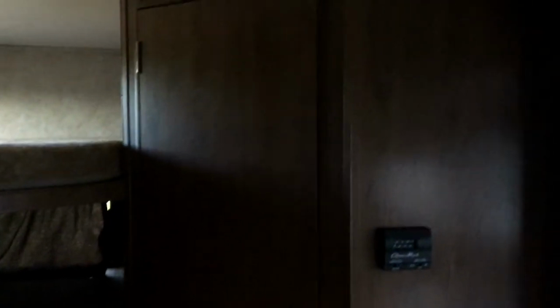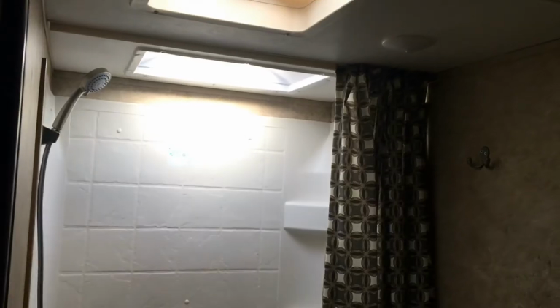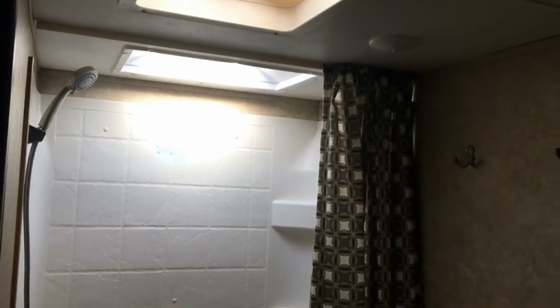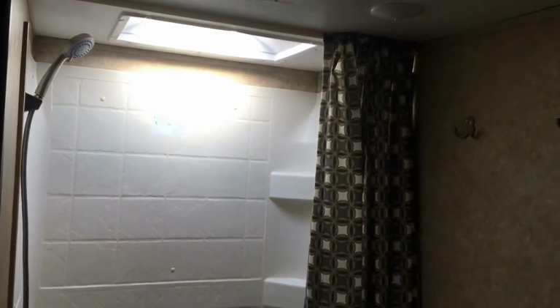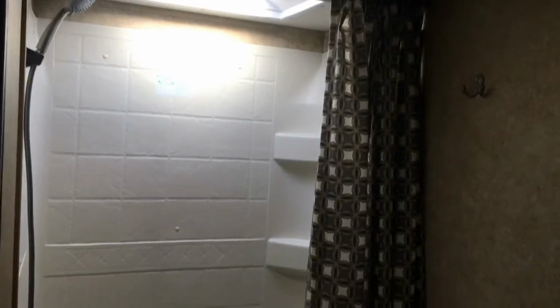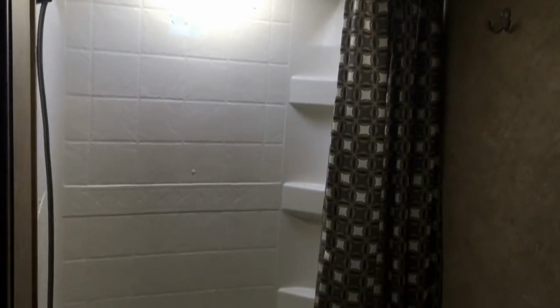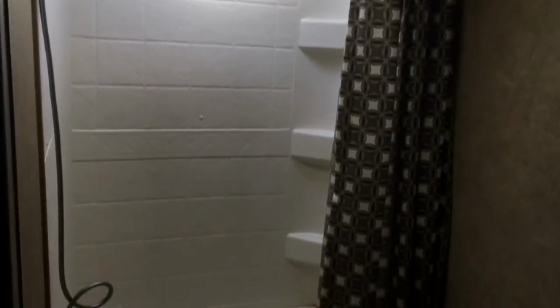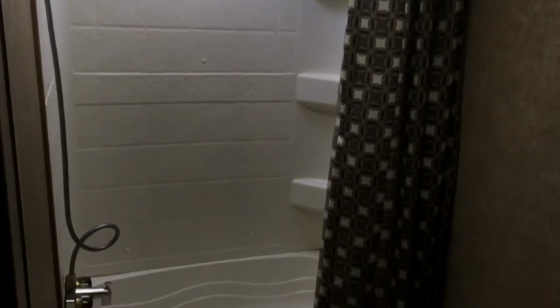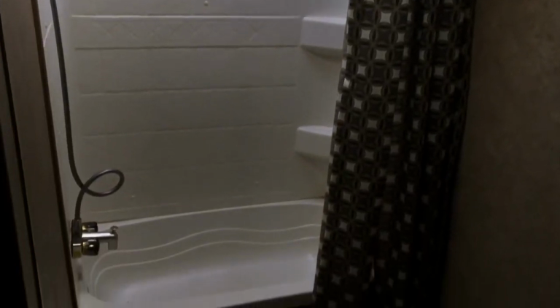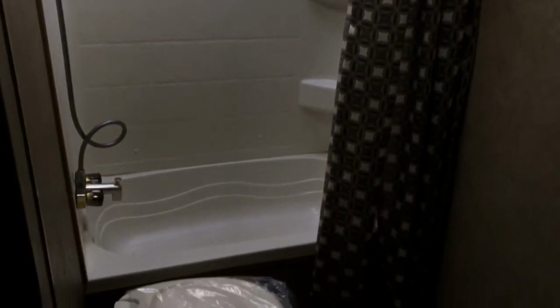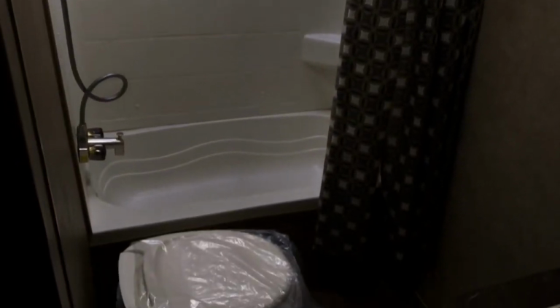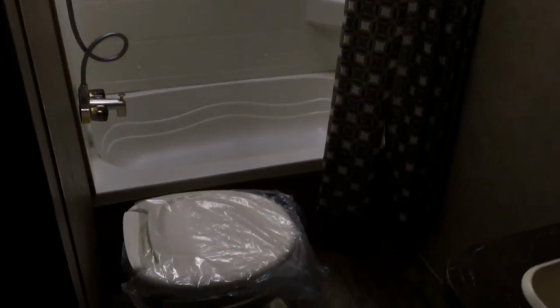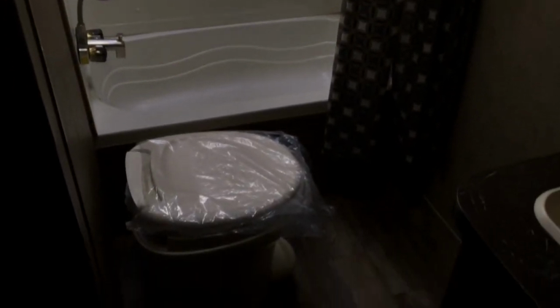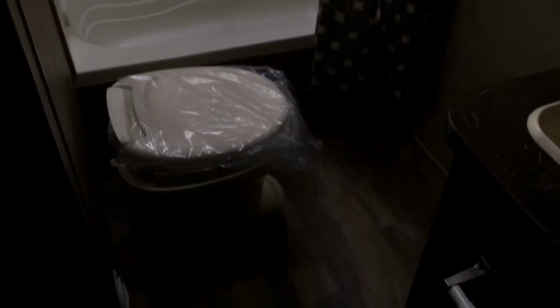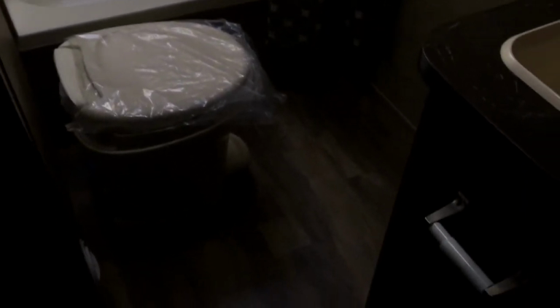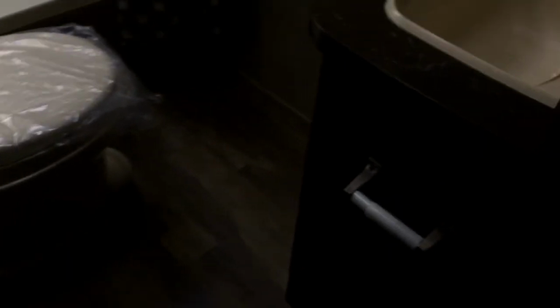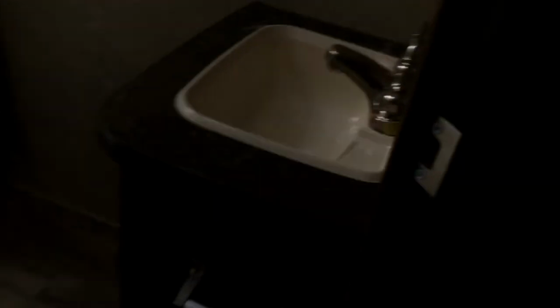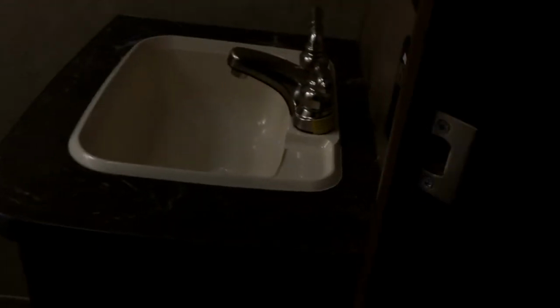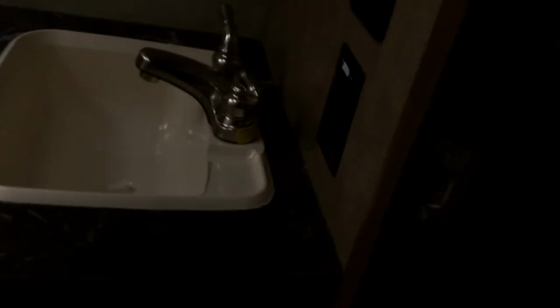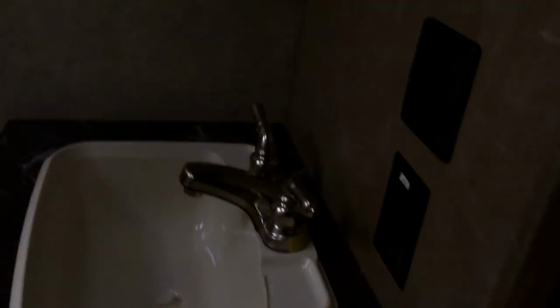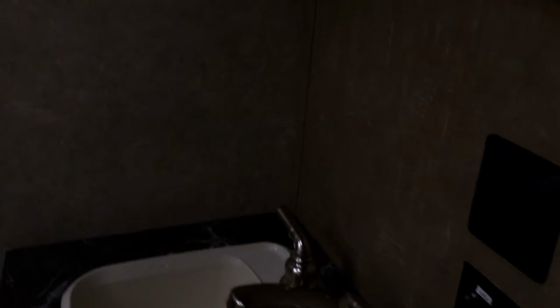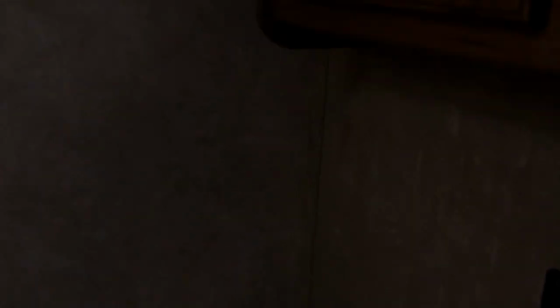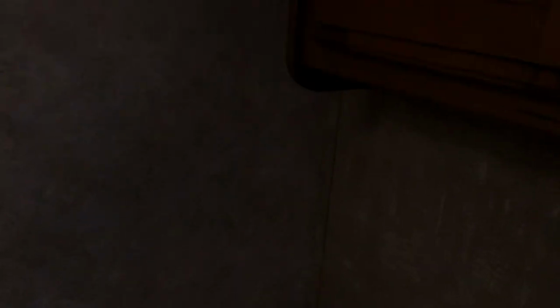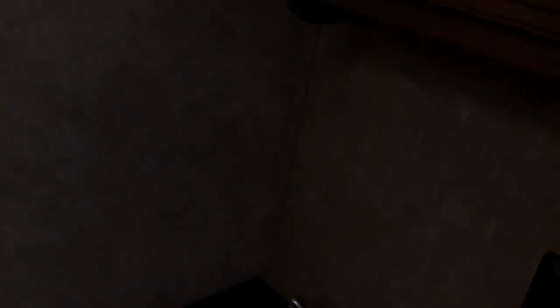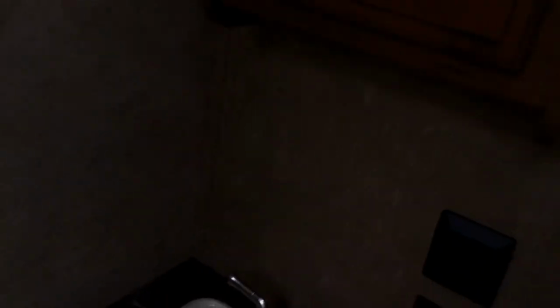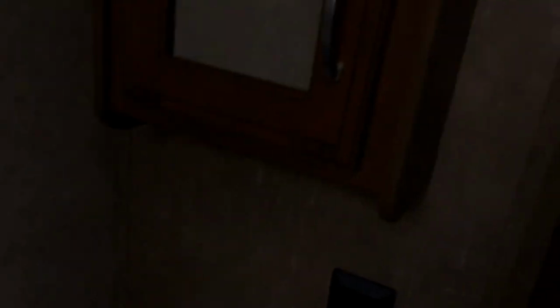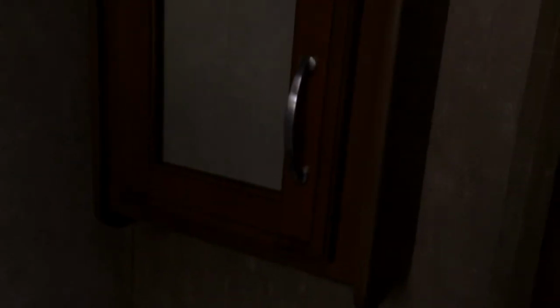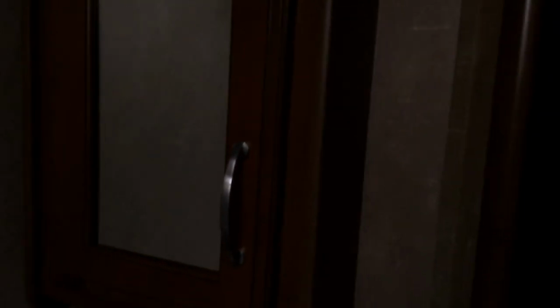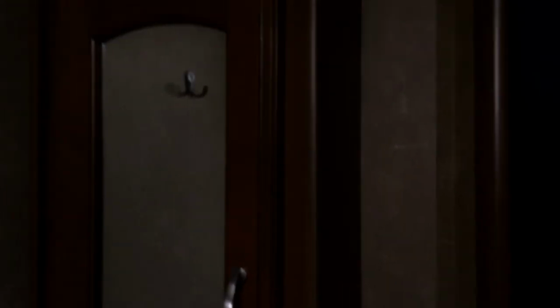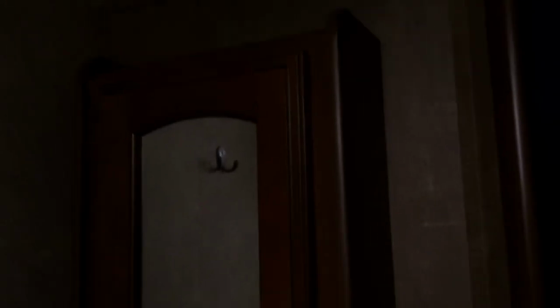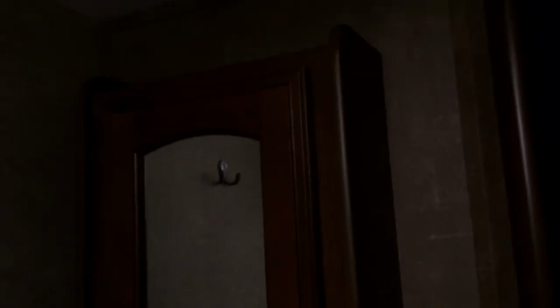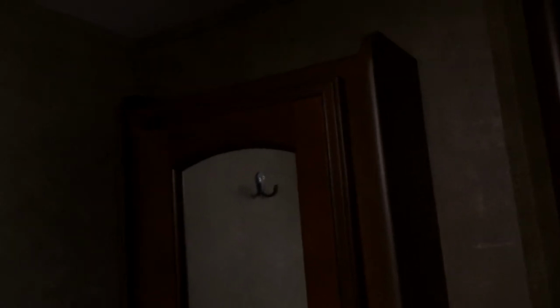The tub surround in the bathroom is very important for water splash. It also comes with a foot flush toilet and a nice bathroom sink with a medicine cabinet.